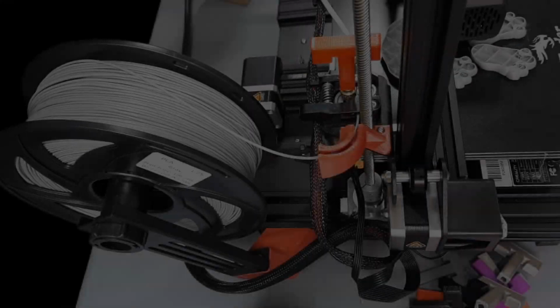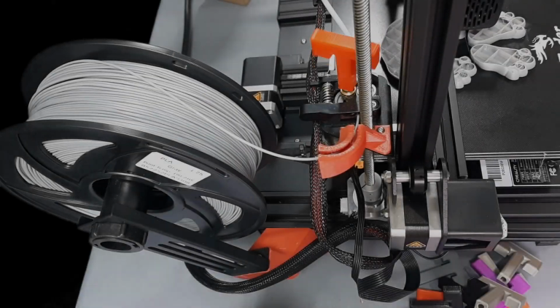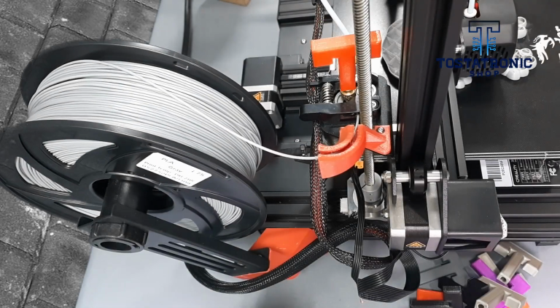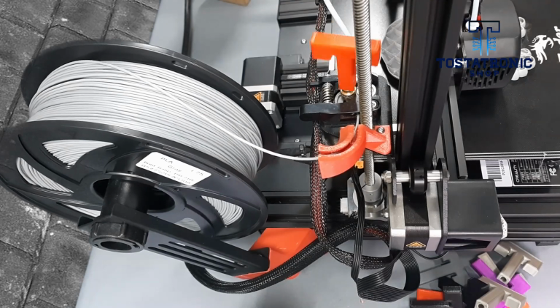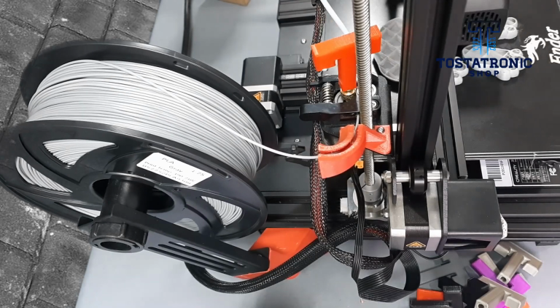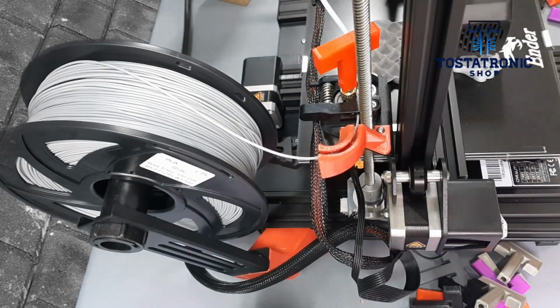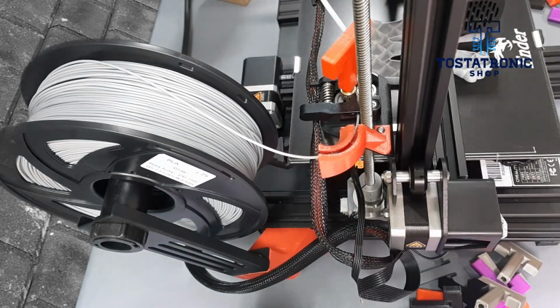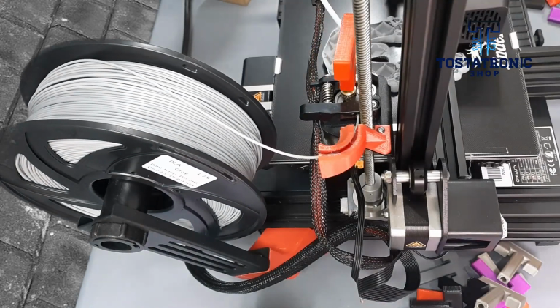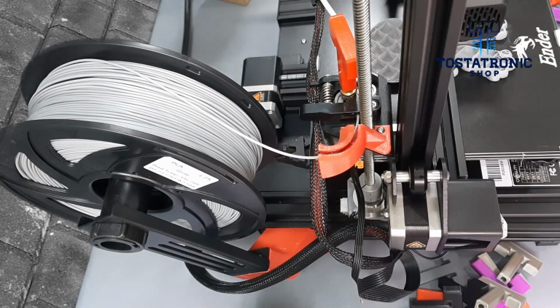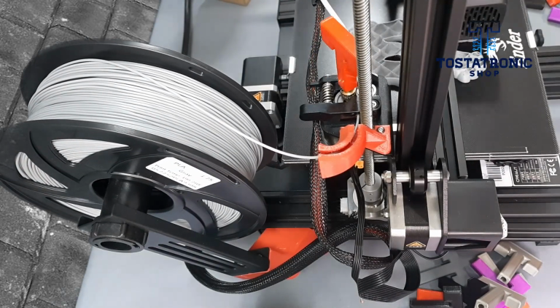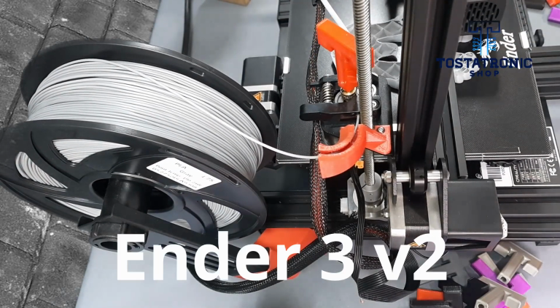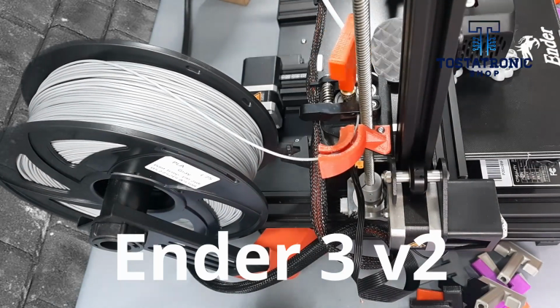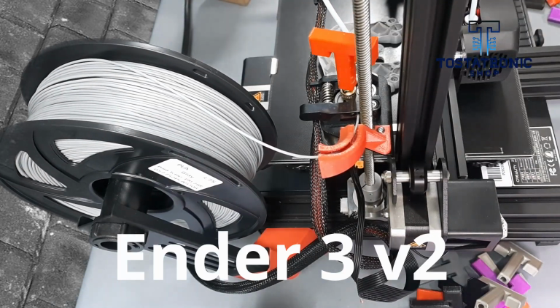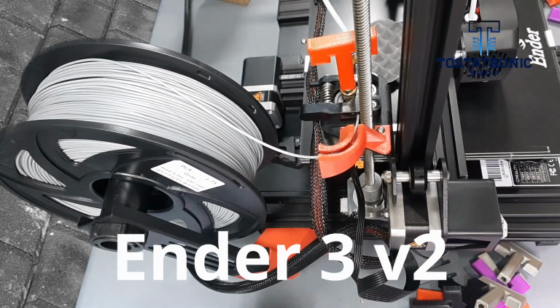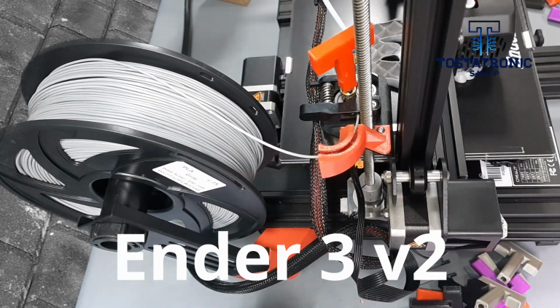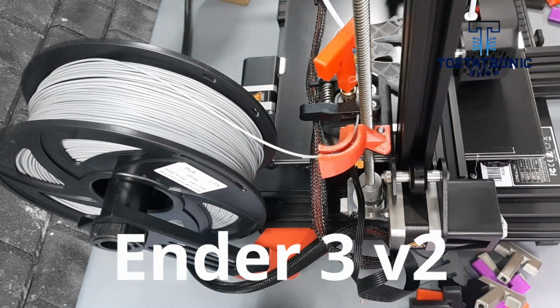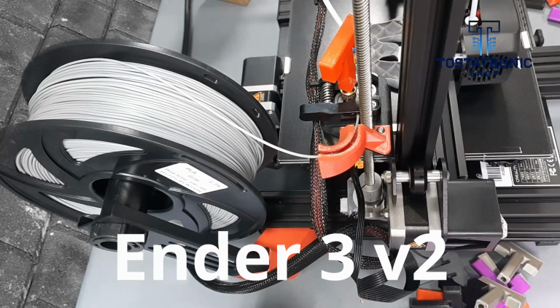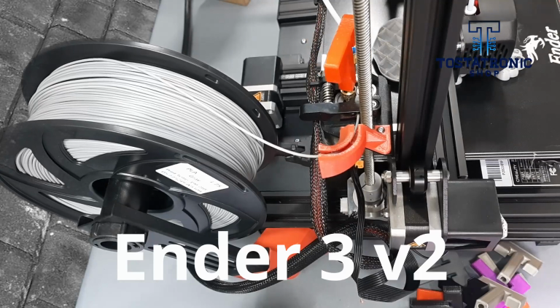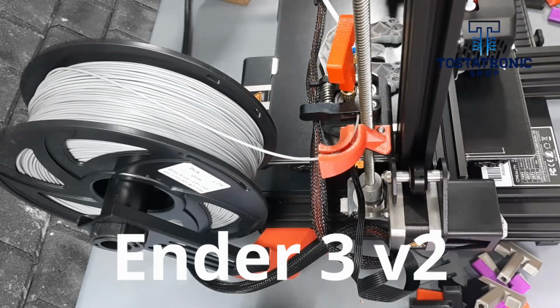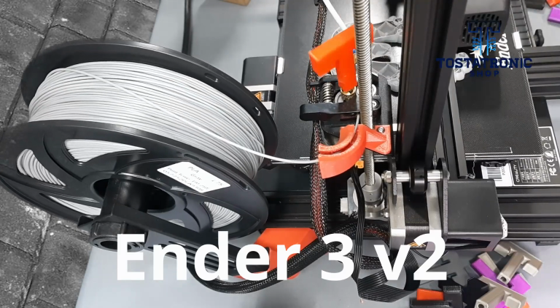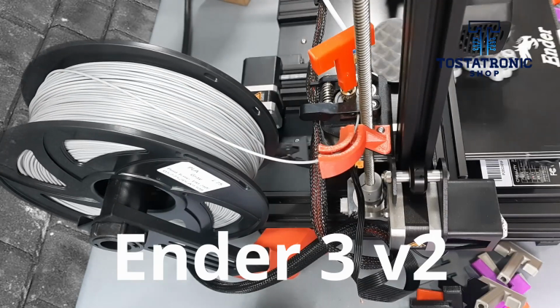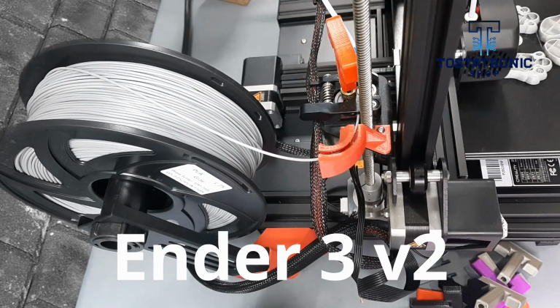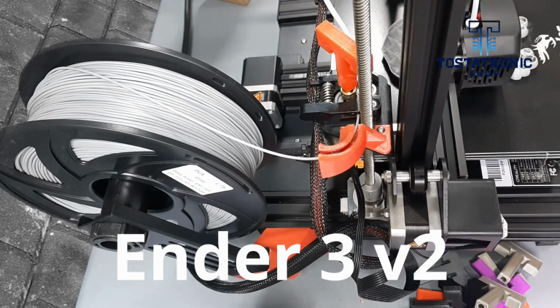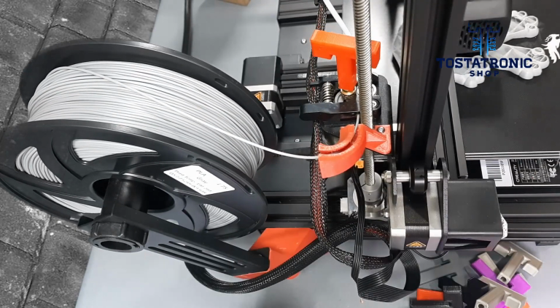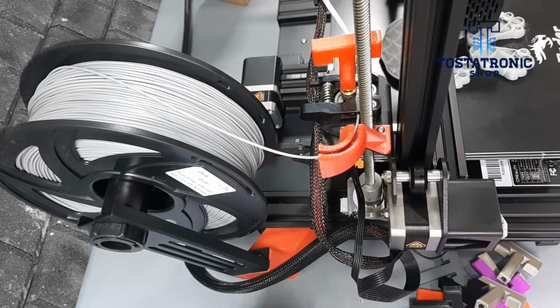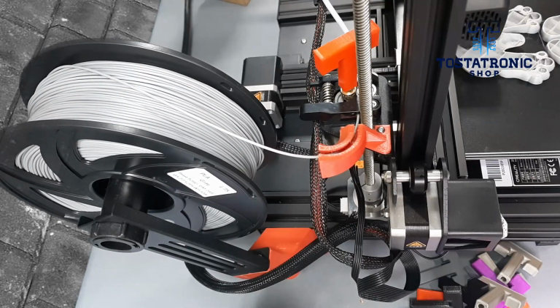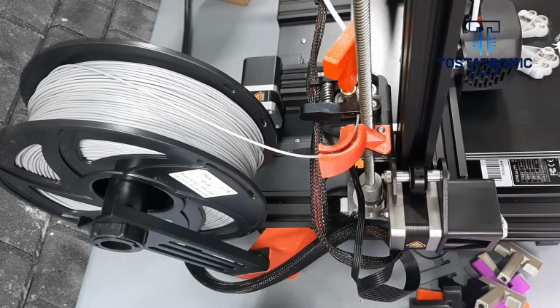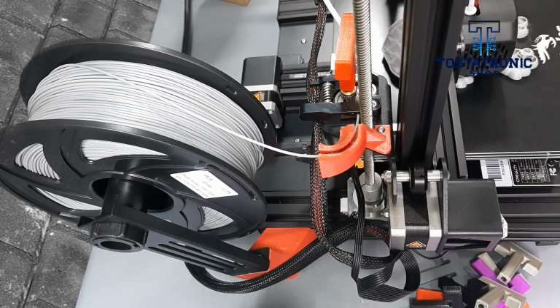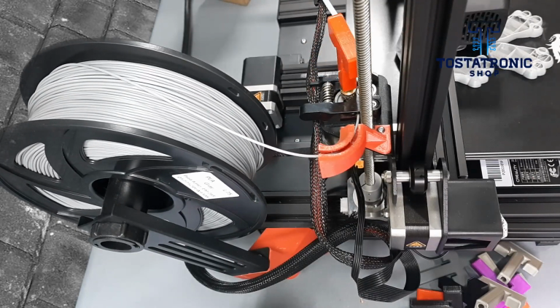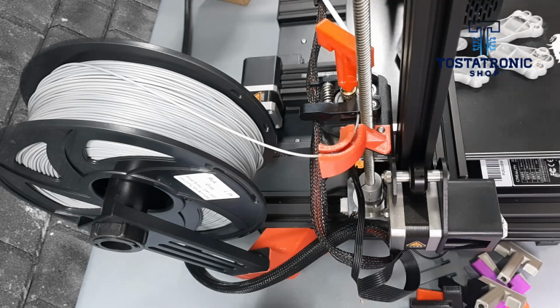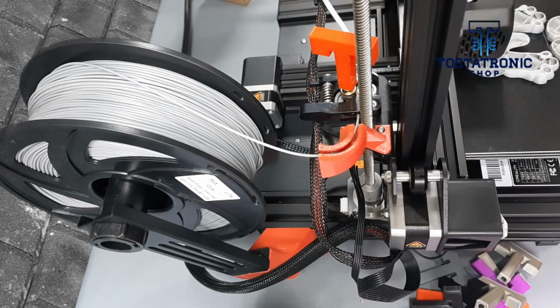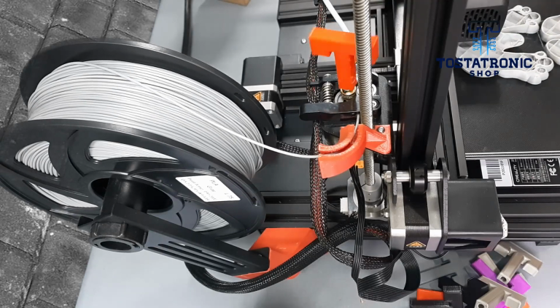Welcome, 3D printing enthusiasts. Tostatronic has for you the first upgrade for the Creality Ender 3 V2. Improving our printers must be a priority and a constant, and the Enders have a great community behind them.